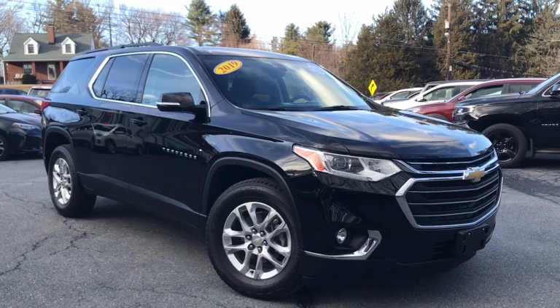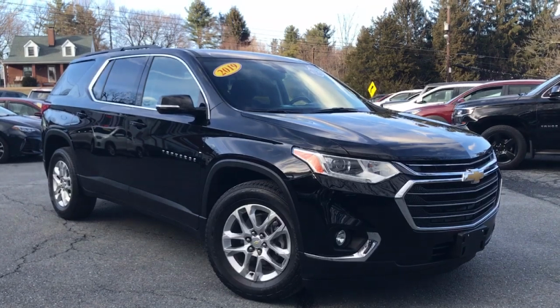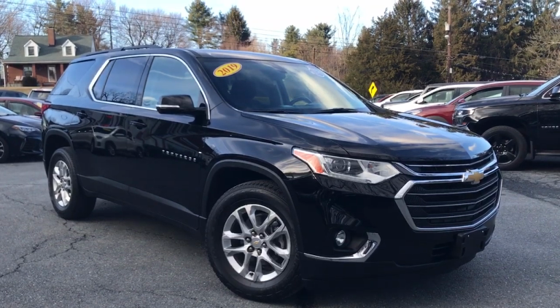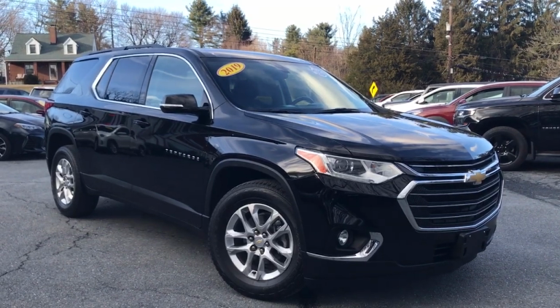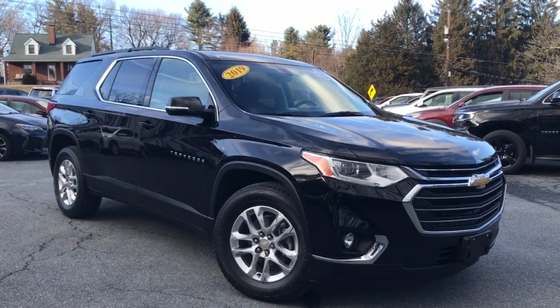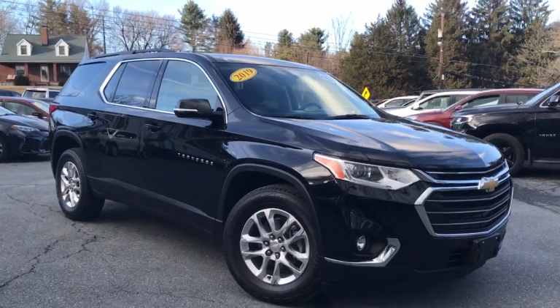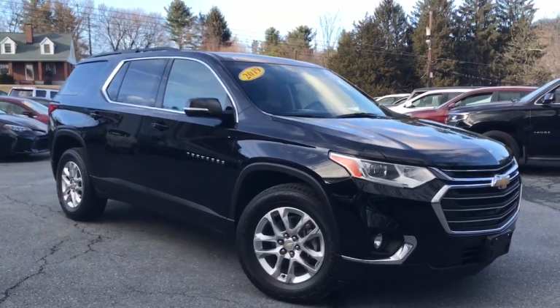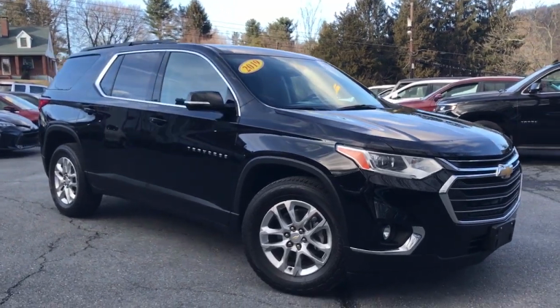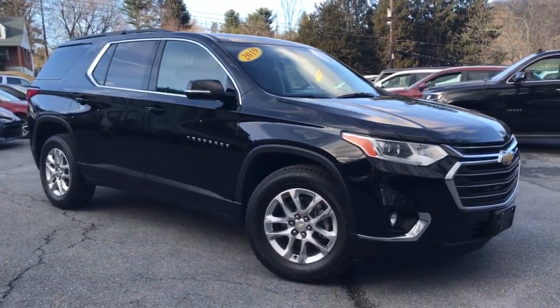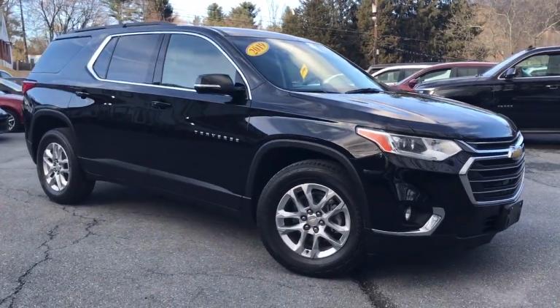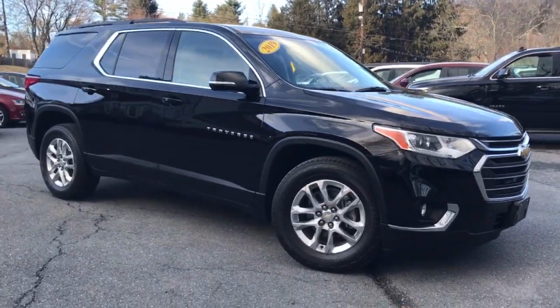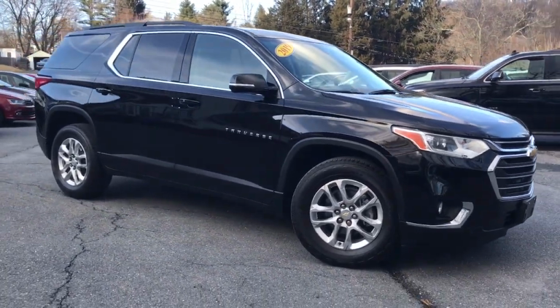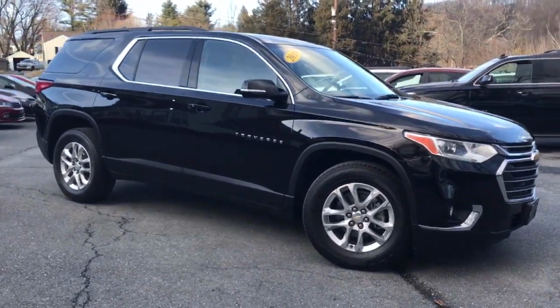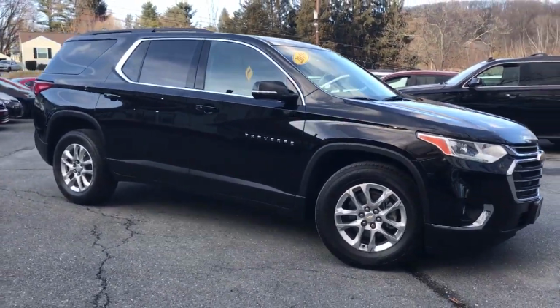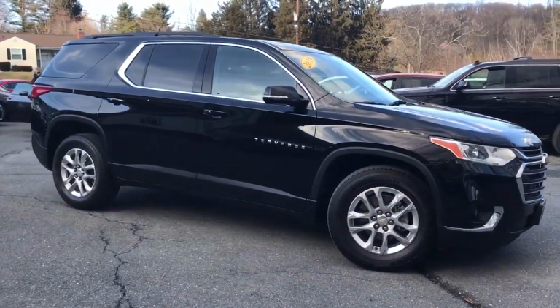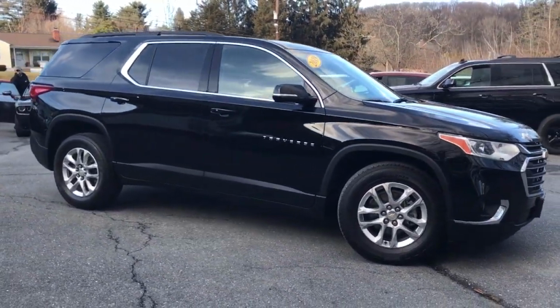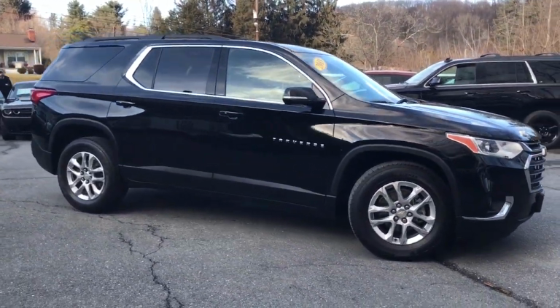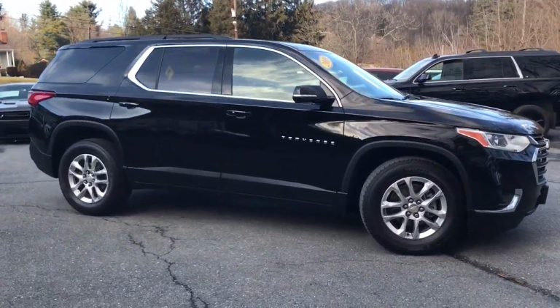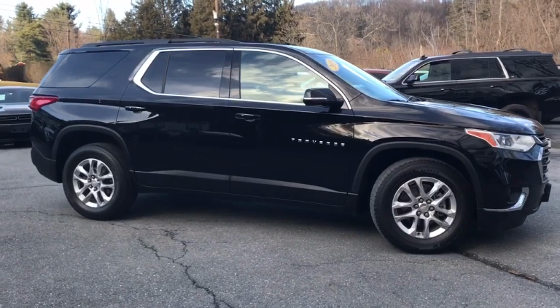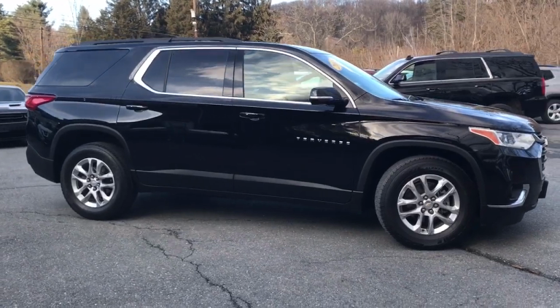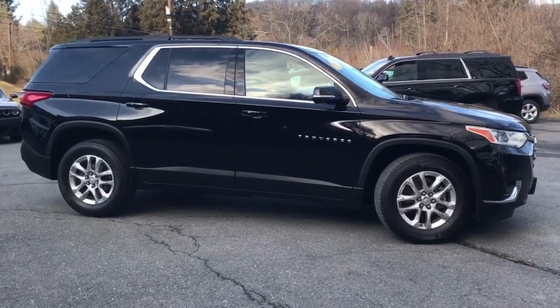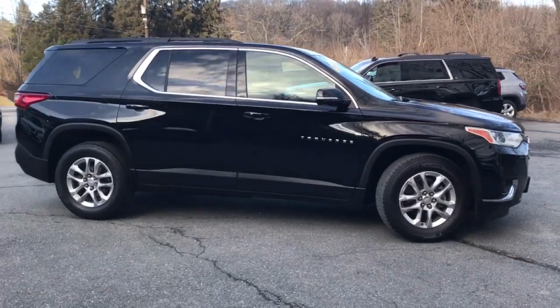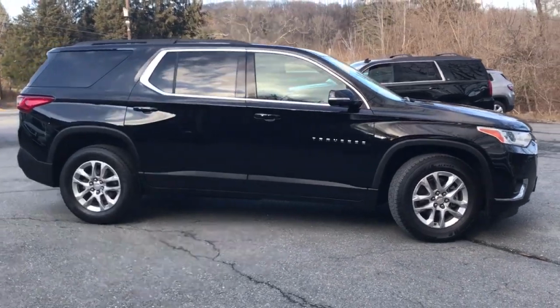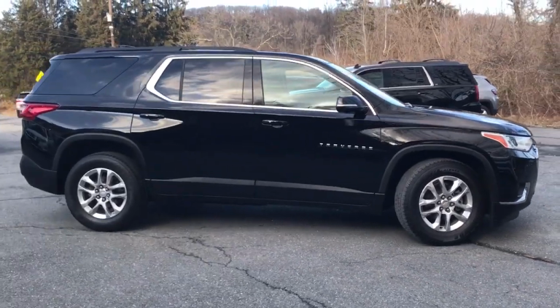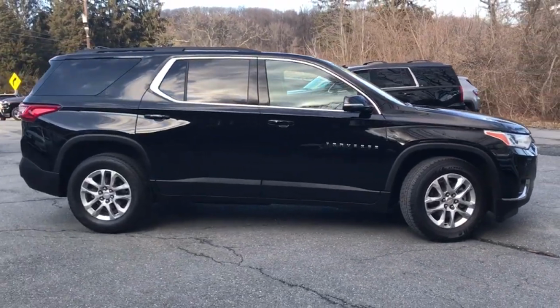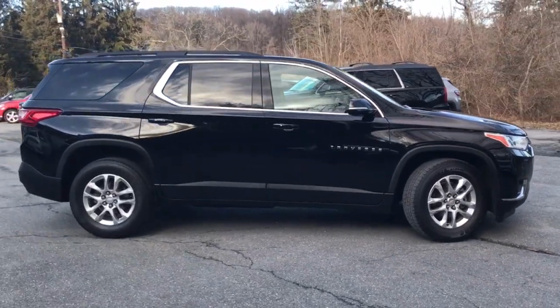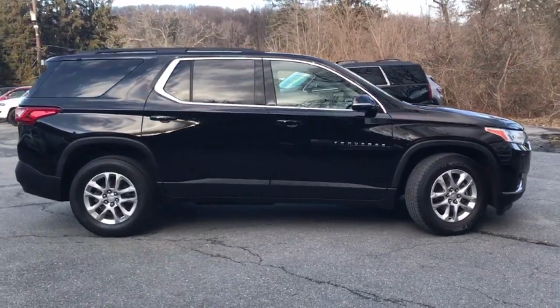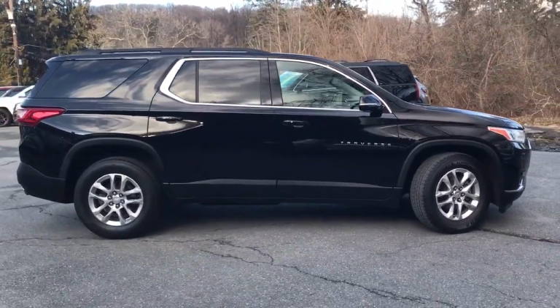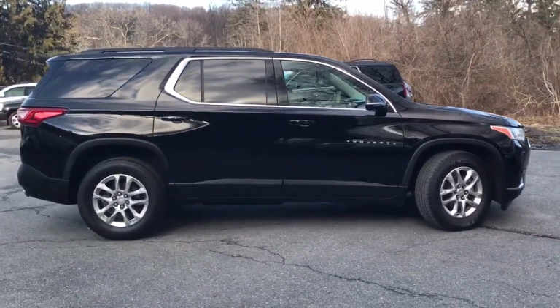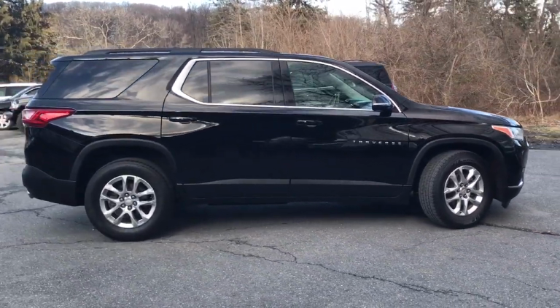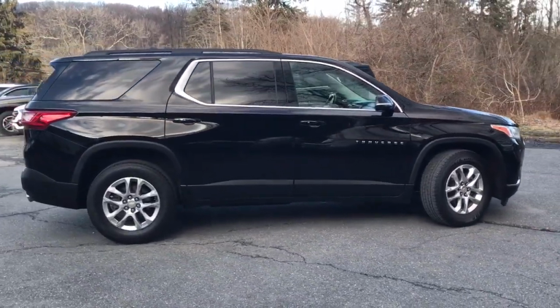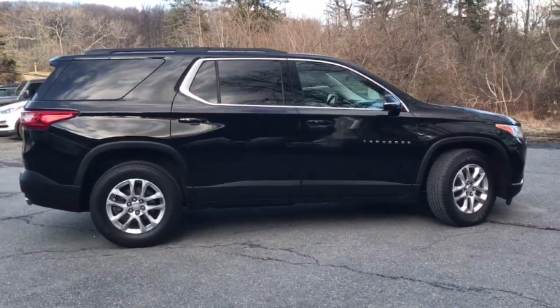Enjoy the view of this 2019 Chevrolet Traverse. With less than 50,000 miles on the odometer, this vehicle stands out from the rest.